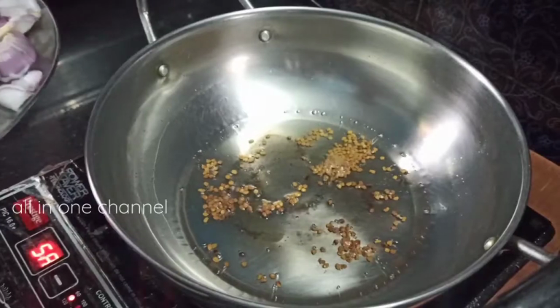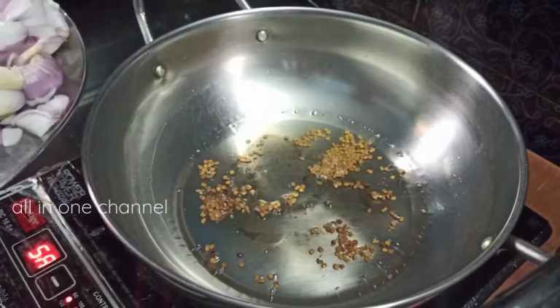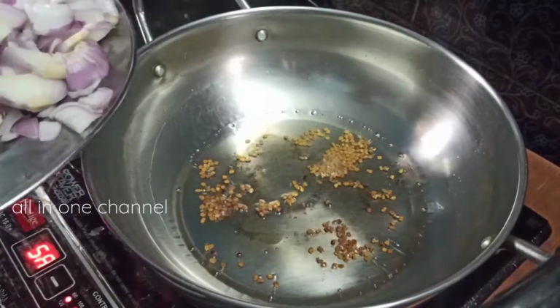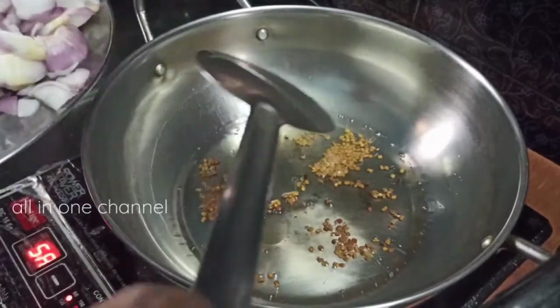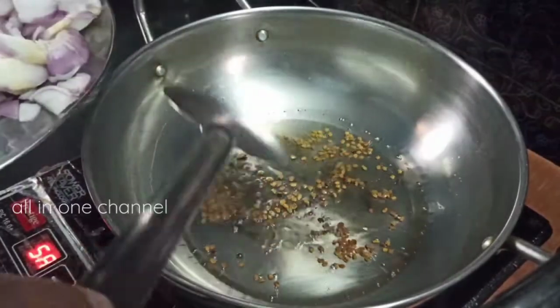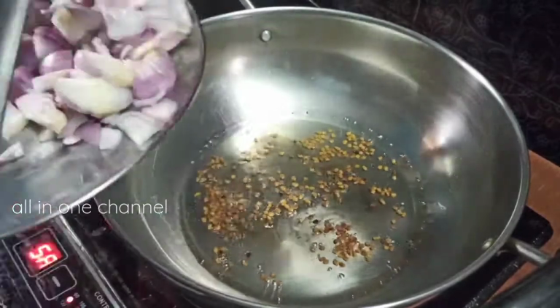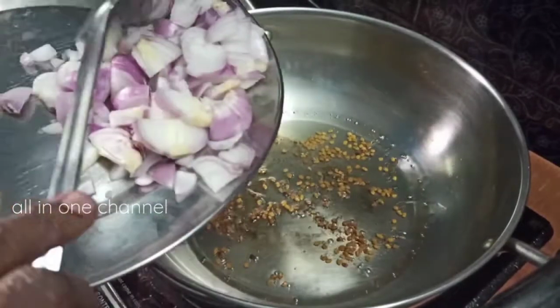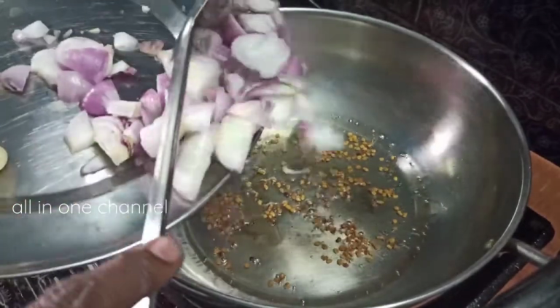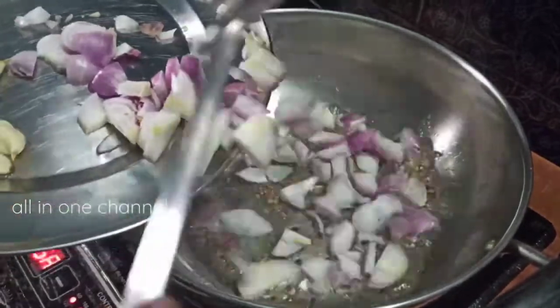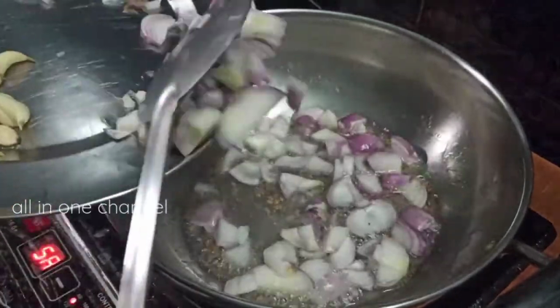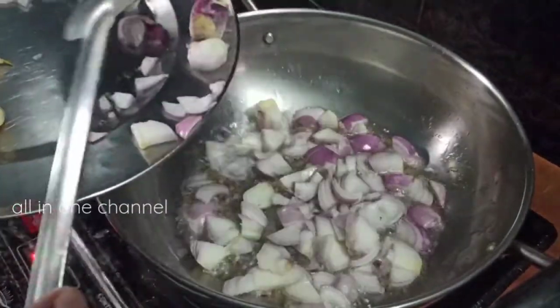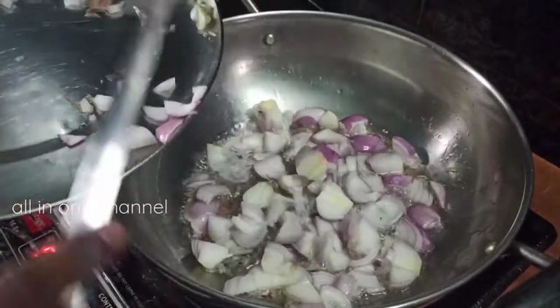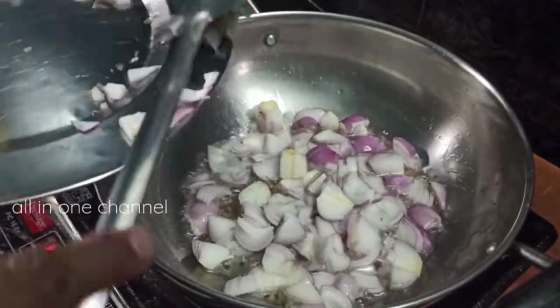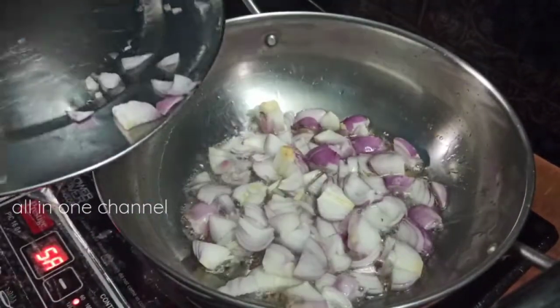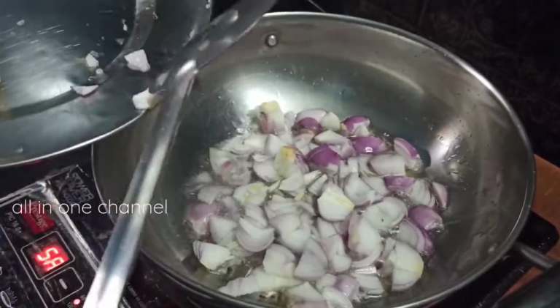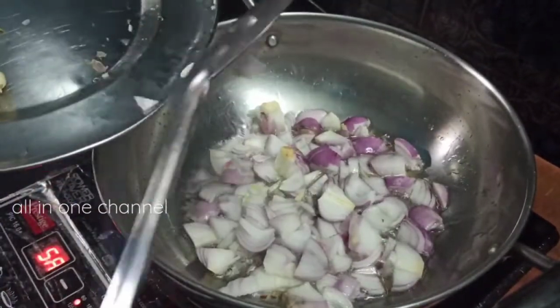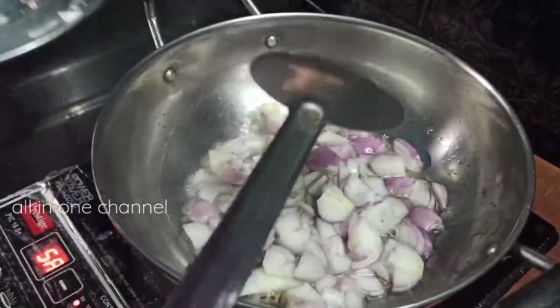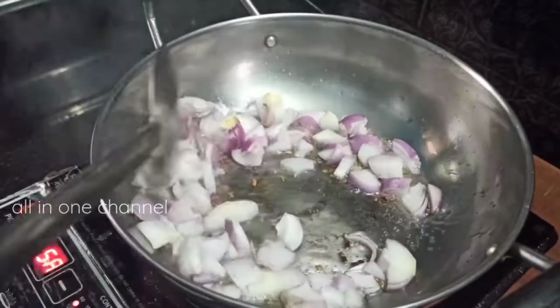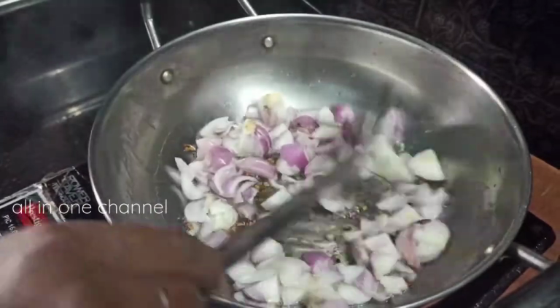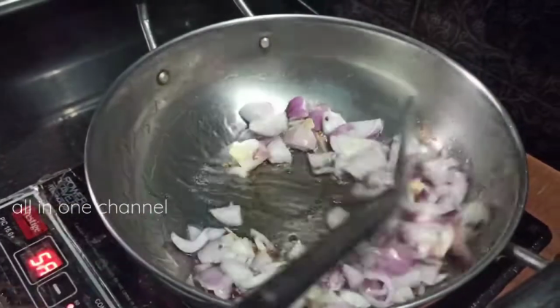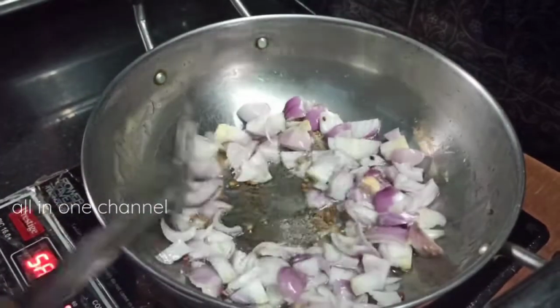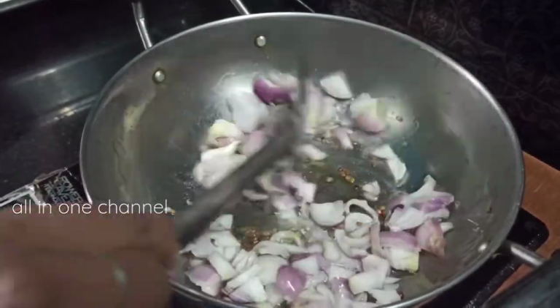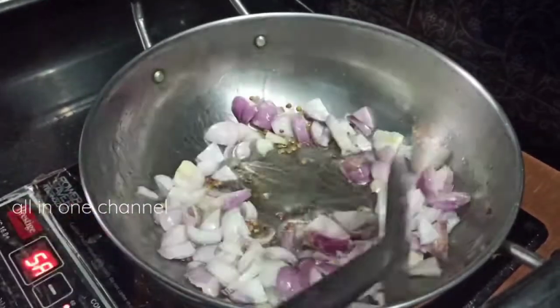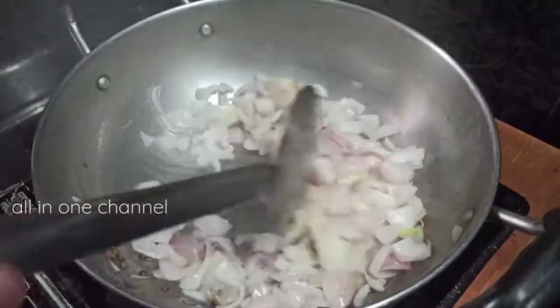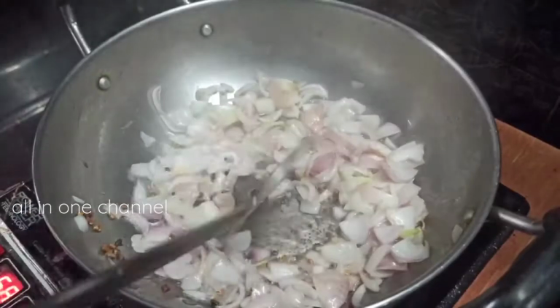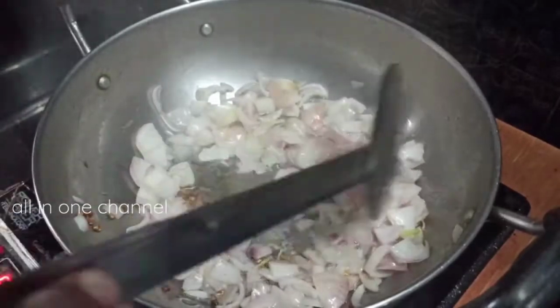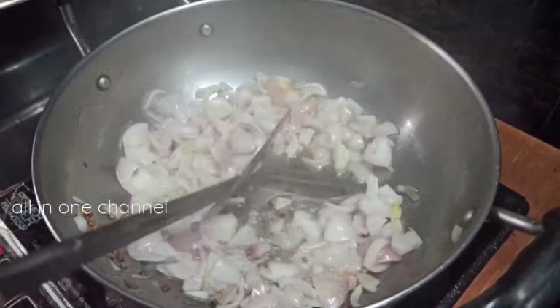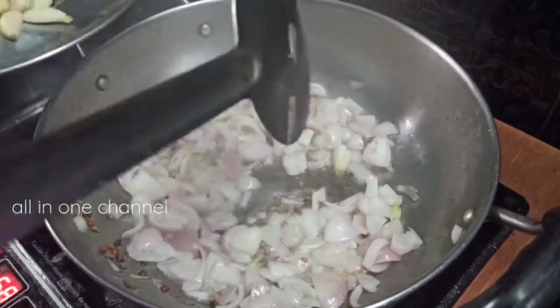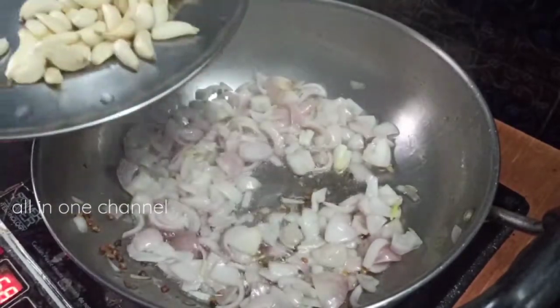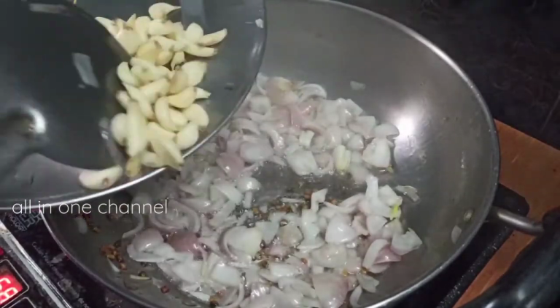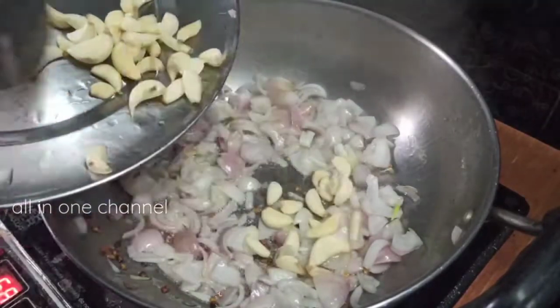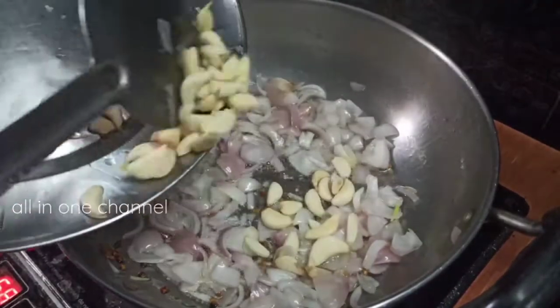Add the crops. When the beans are finished, we will cut the beans and bring them together. Let this be good. Mix the beans together and put them together.